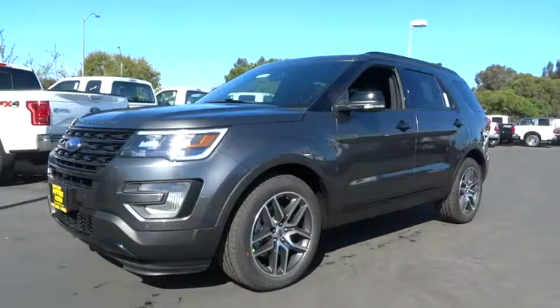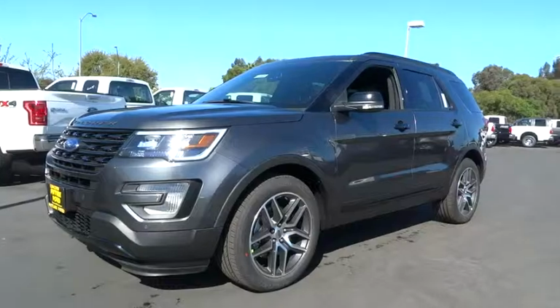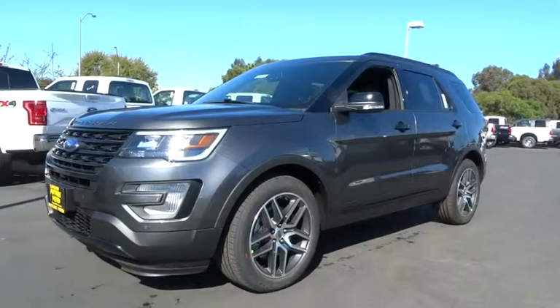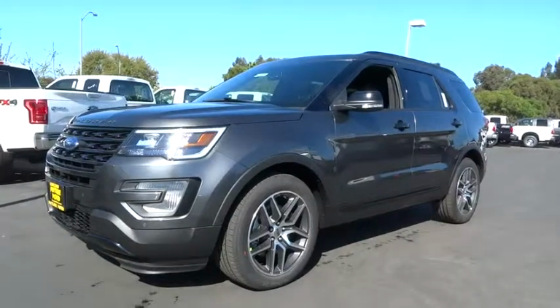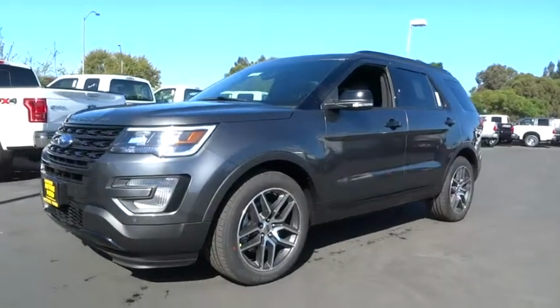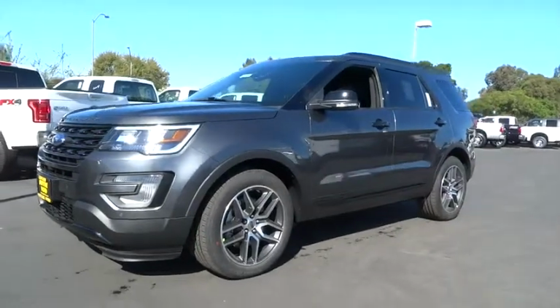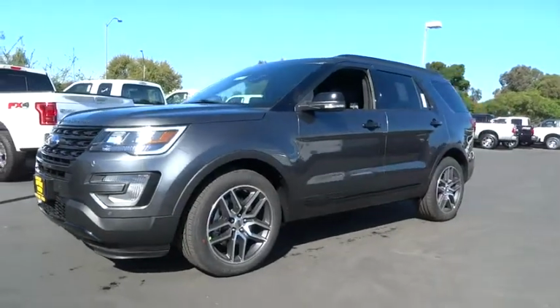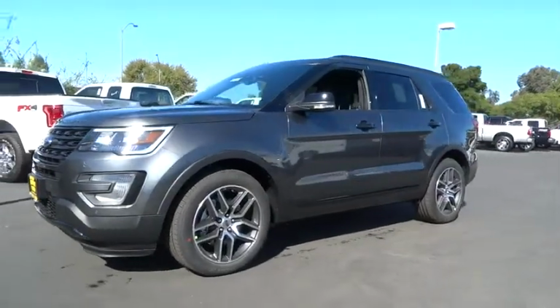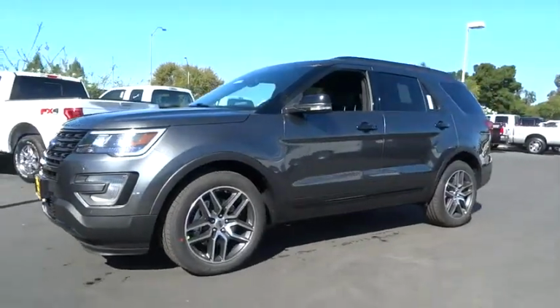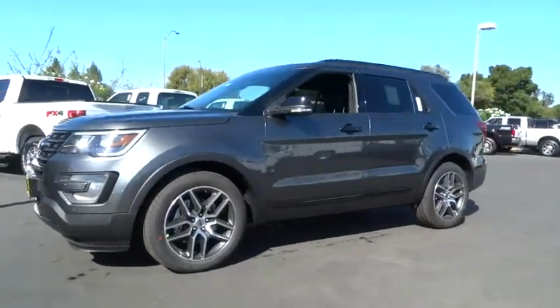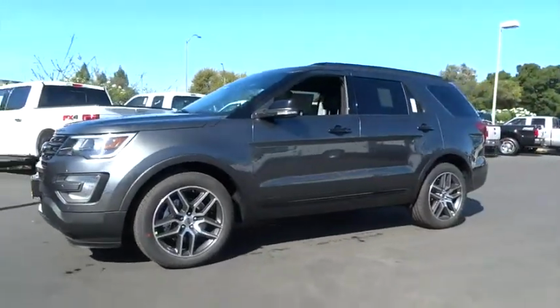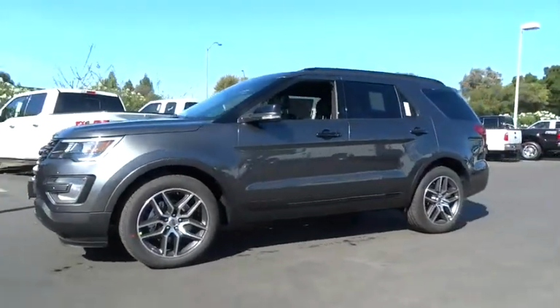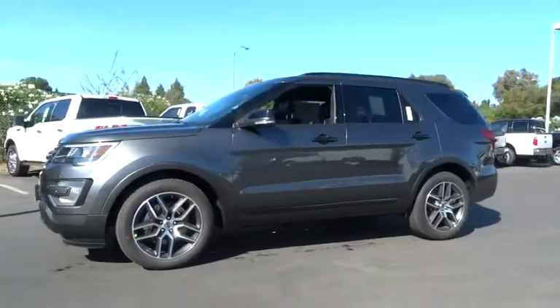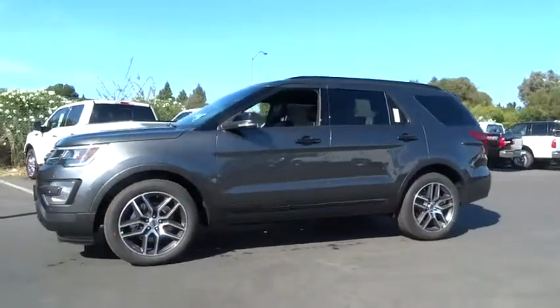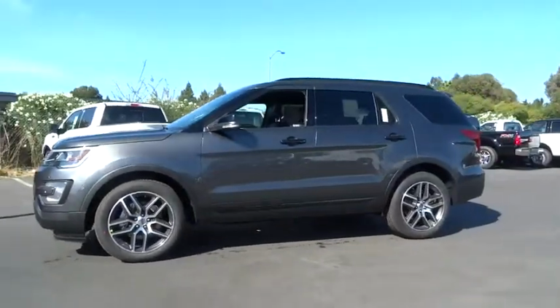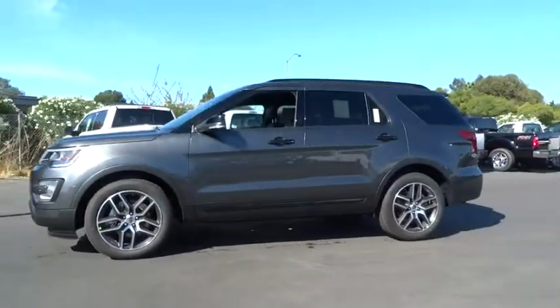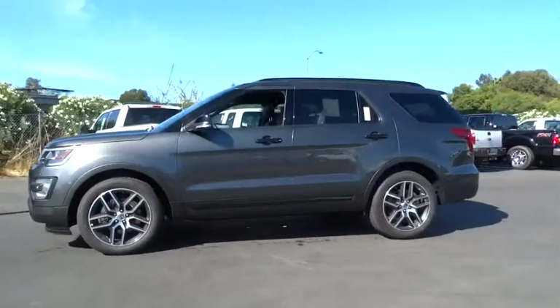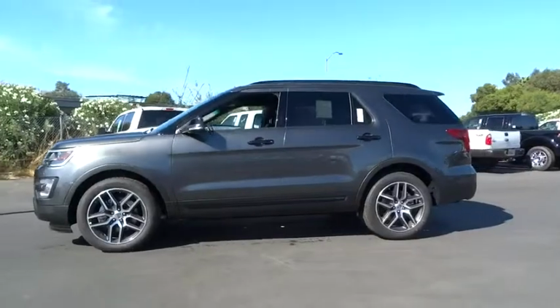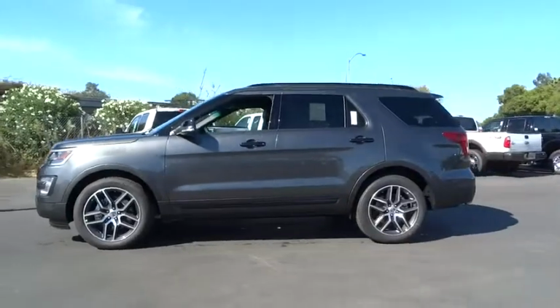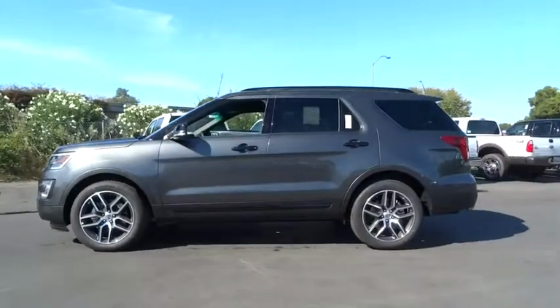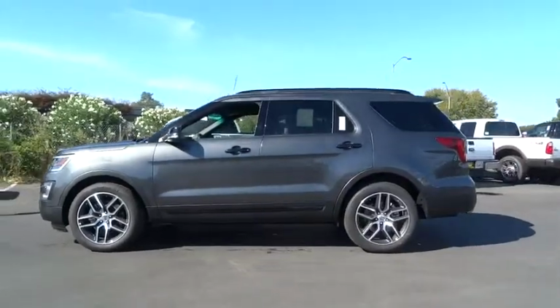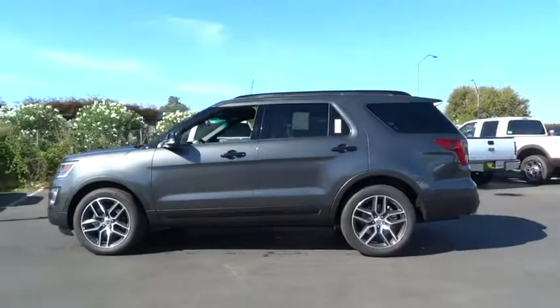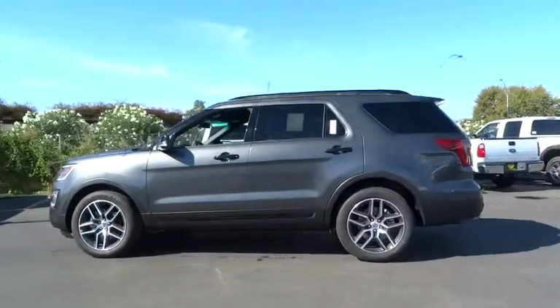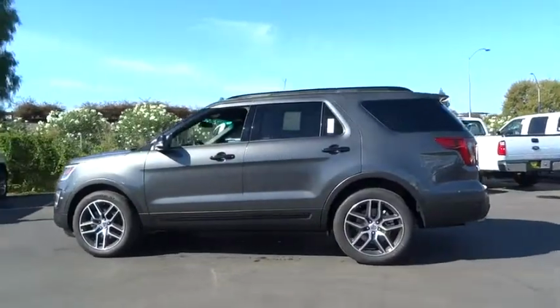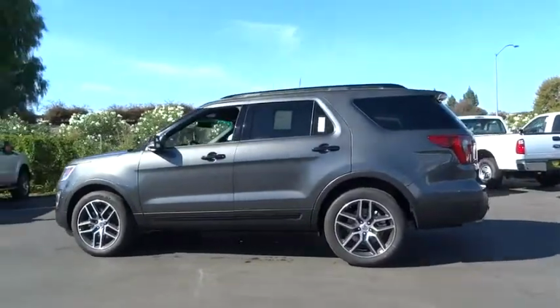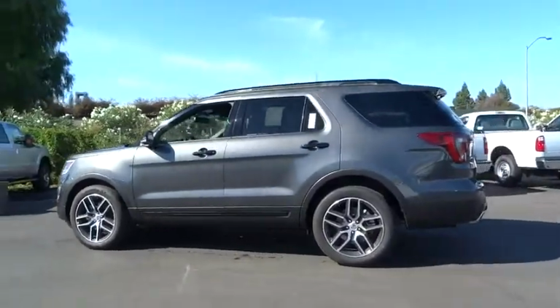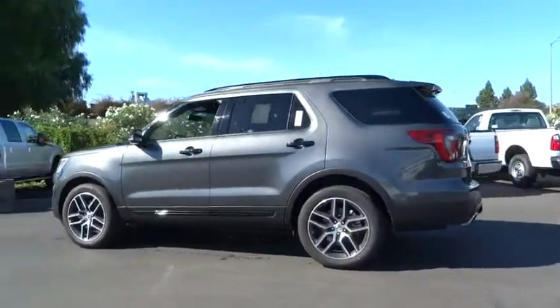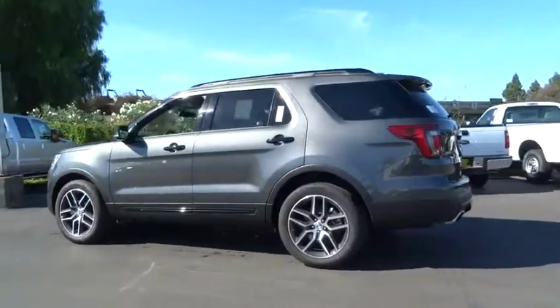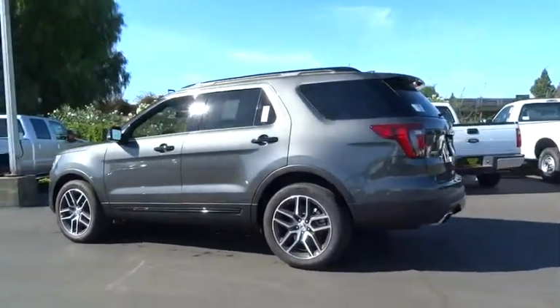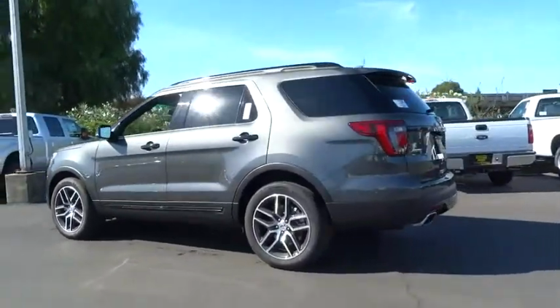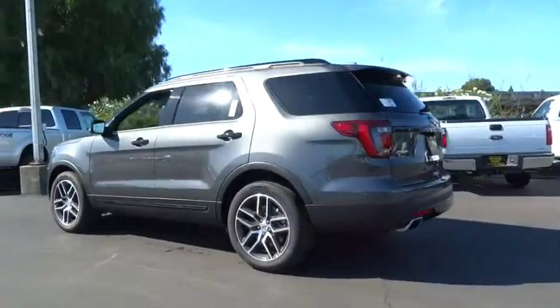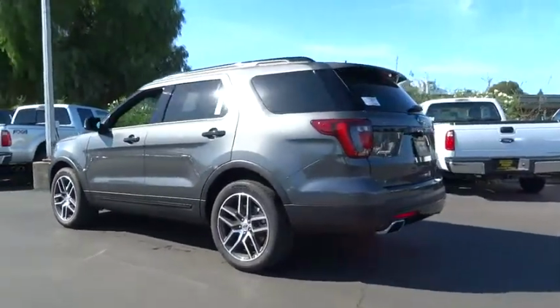2016 Explorer. You've got a lot of capabilities to call on in a Ford Explorer. Don't underestimate your choices. Here are some of this vehicle's great options.